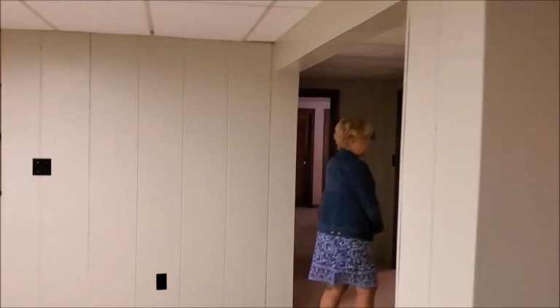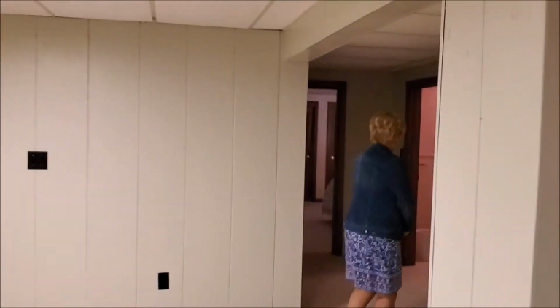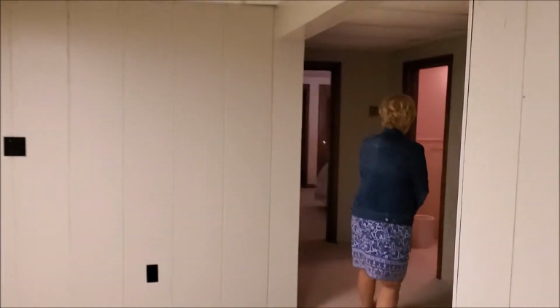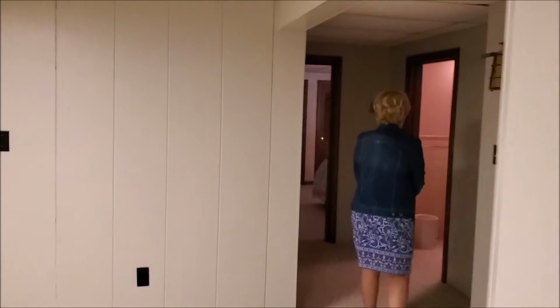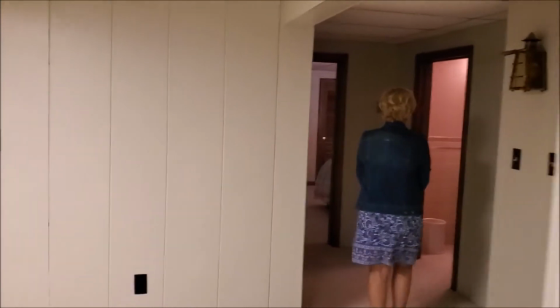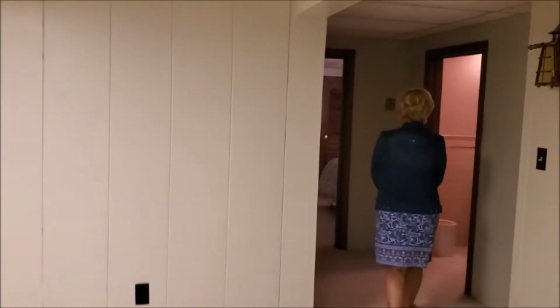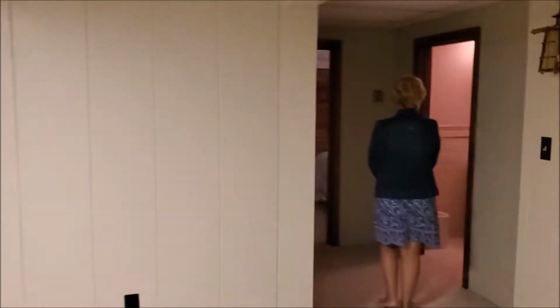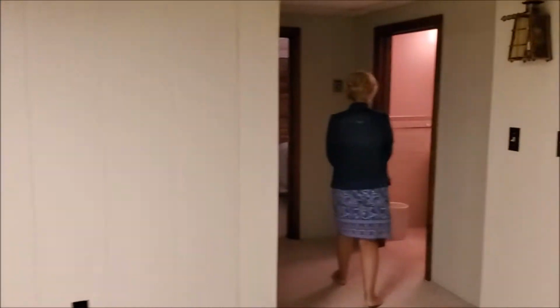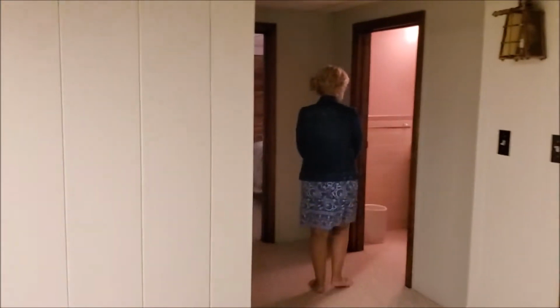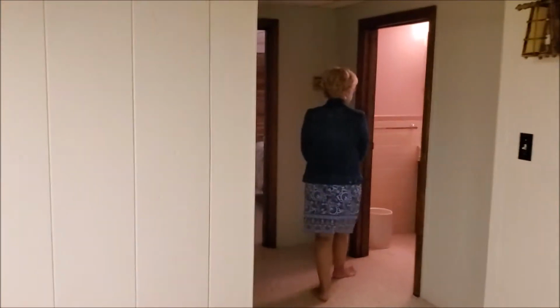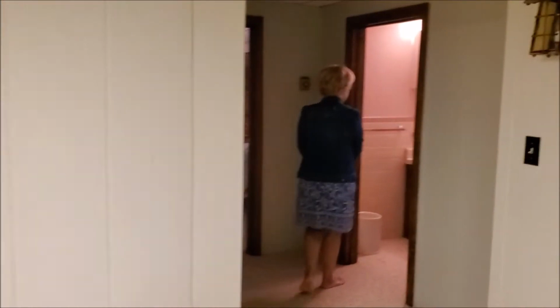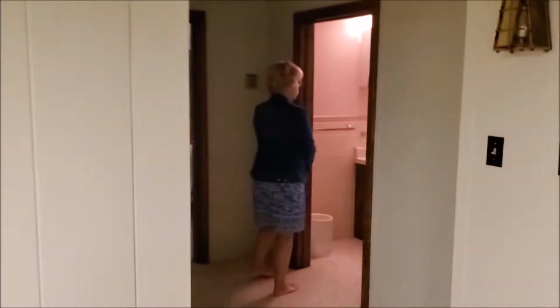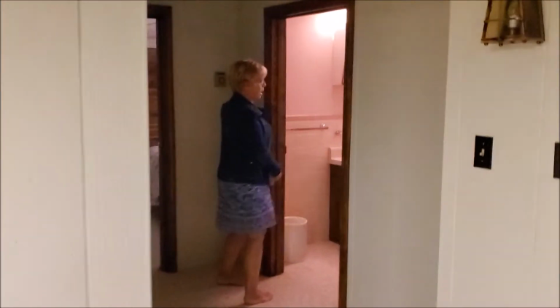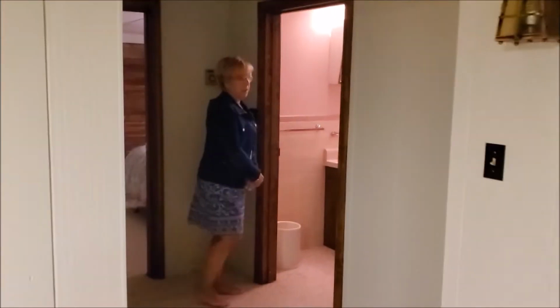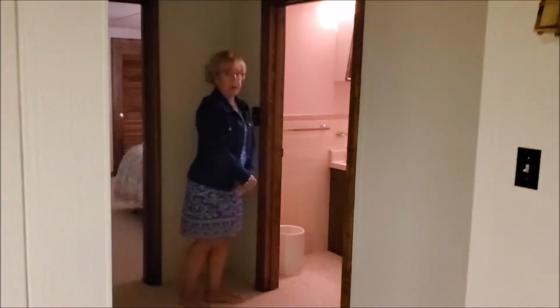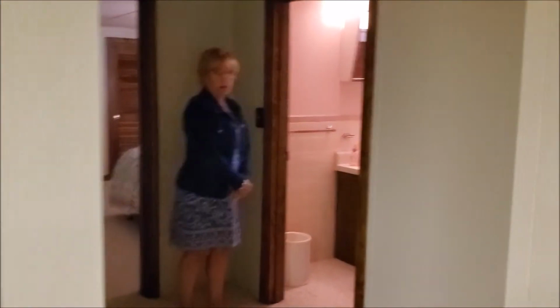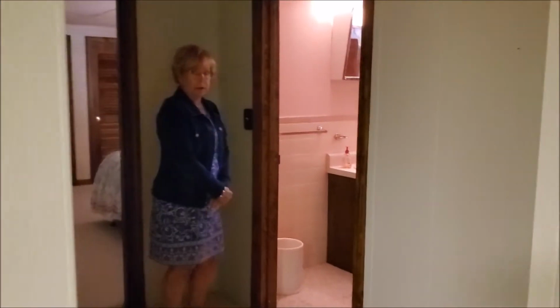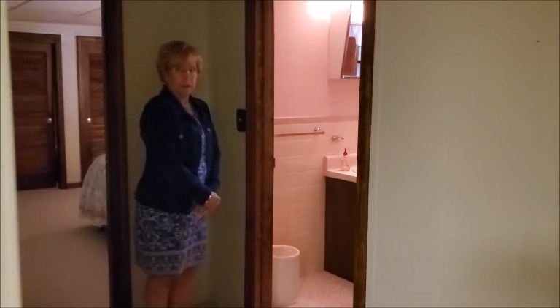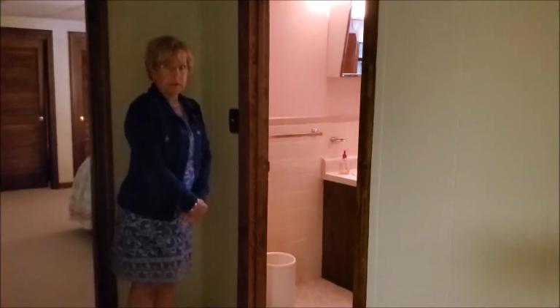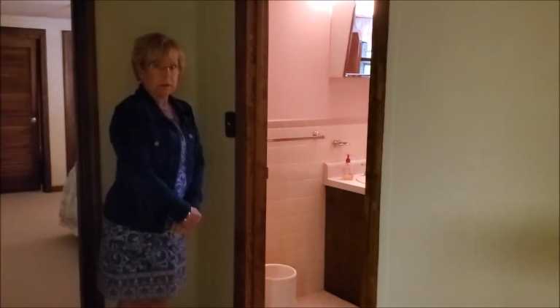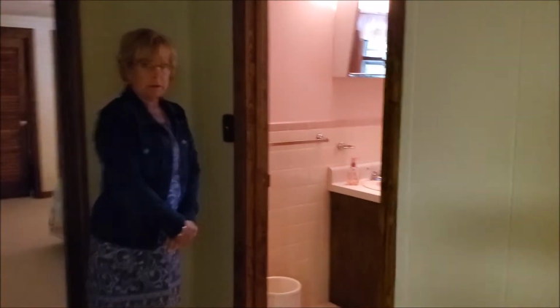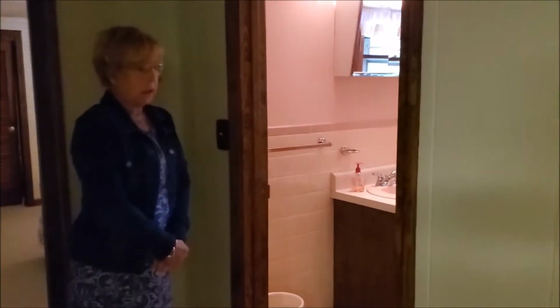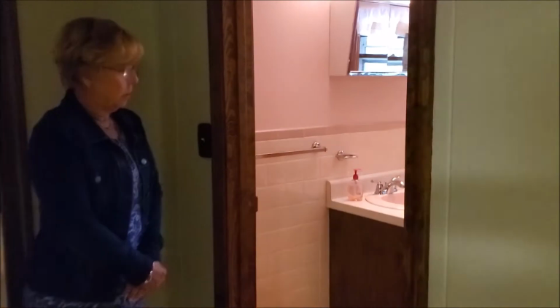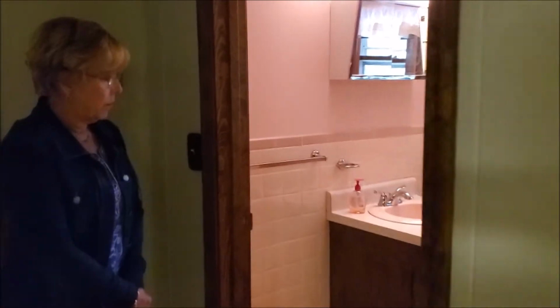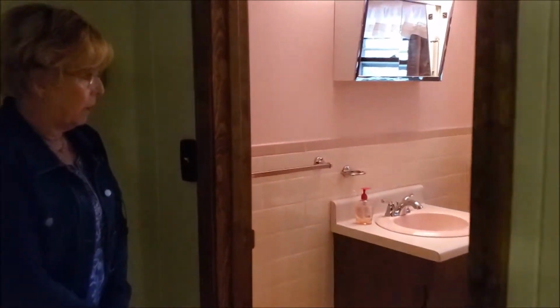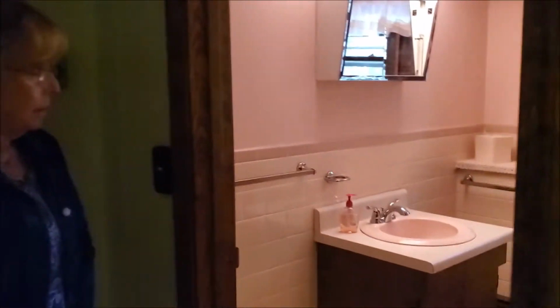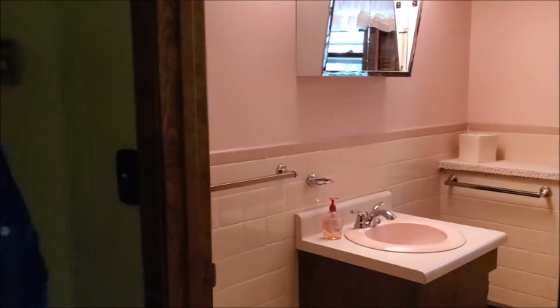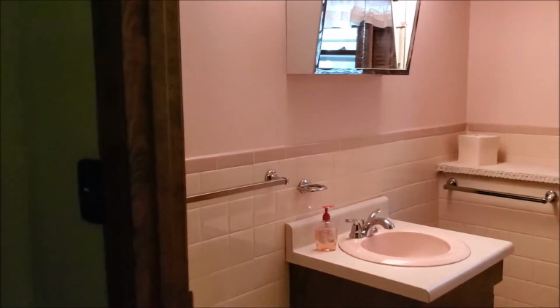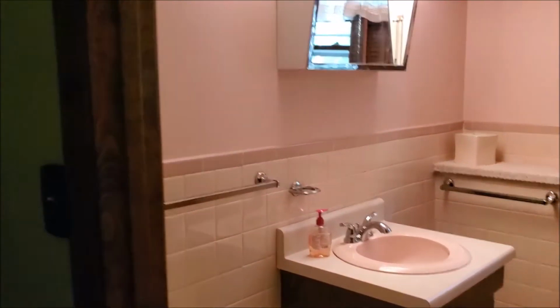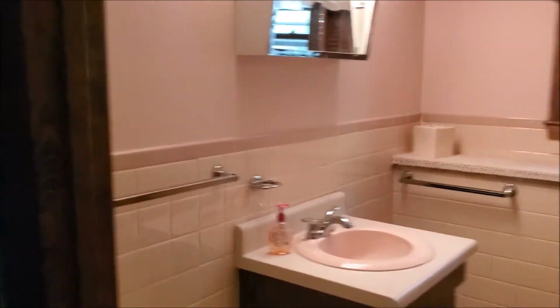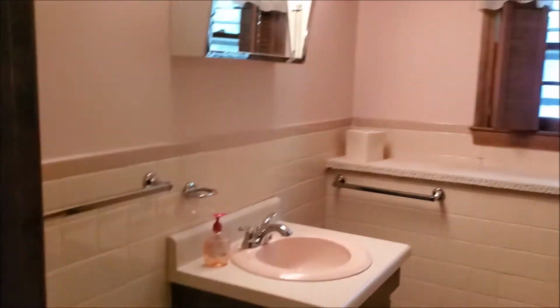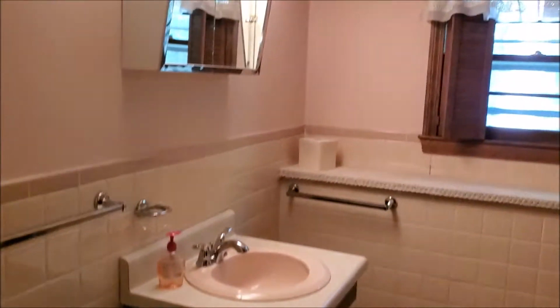We have another three-quarter bath down here. I'll let you step in and take a look.